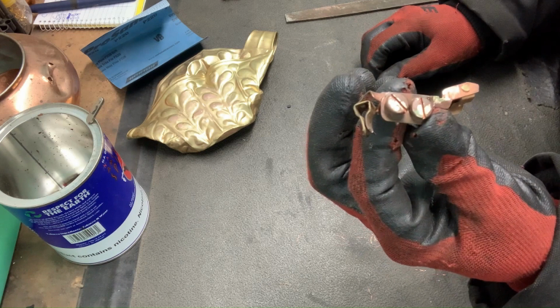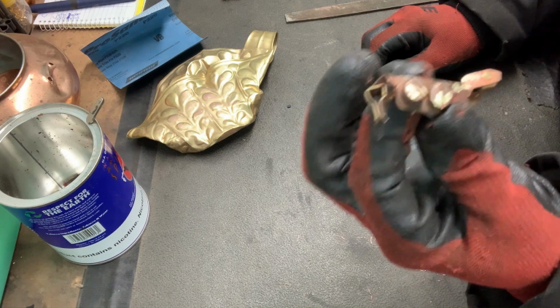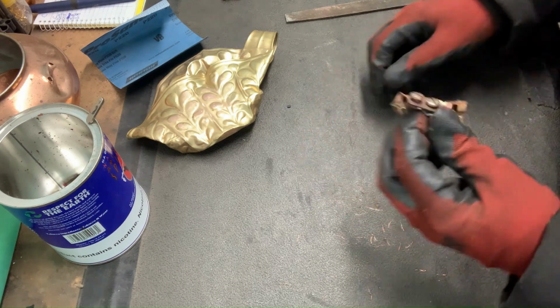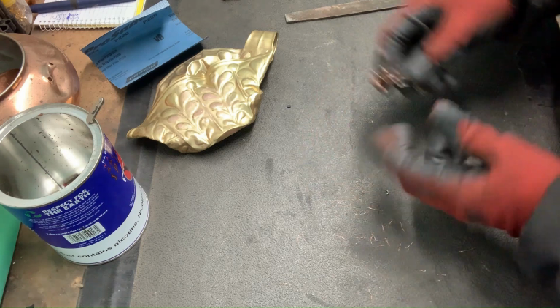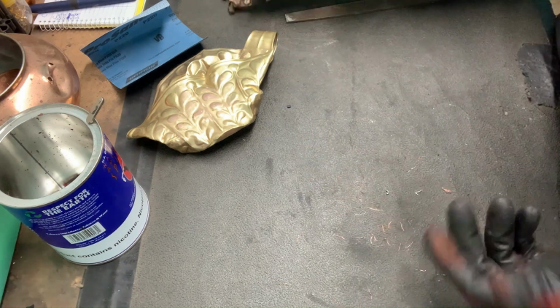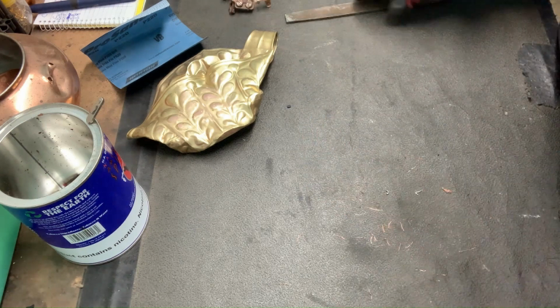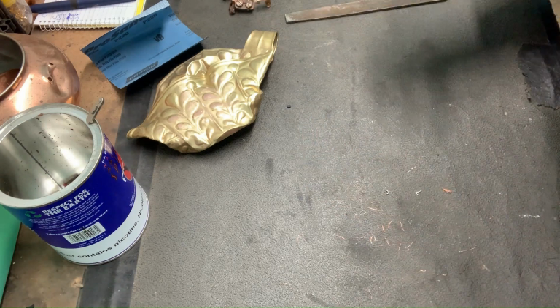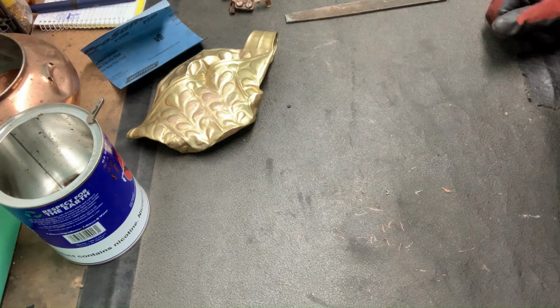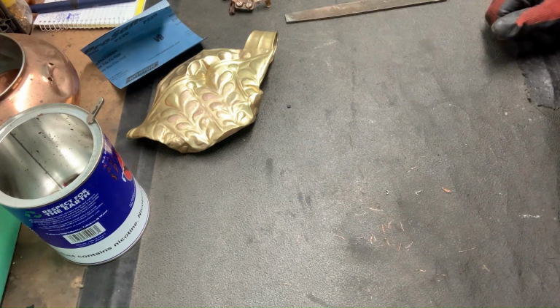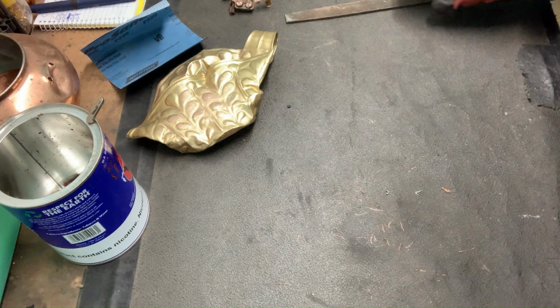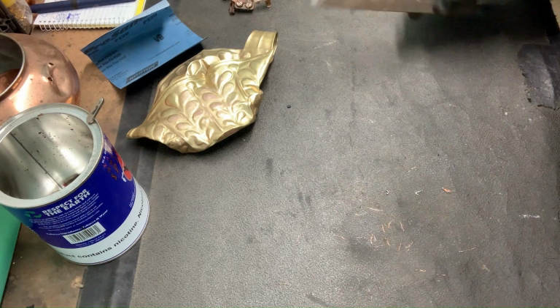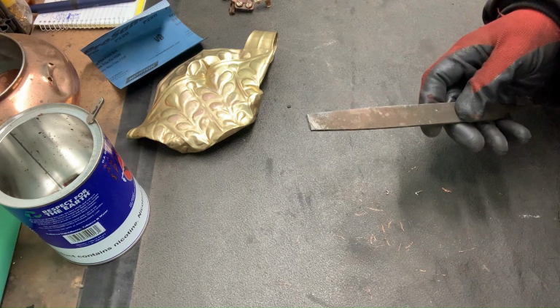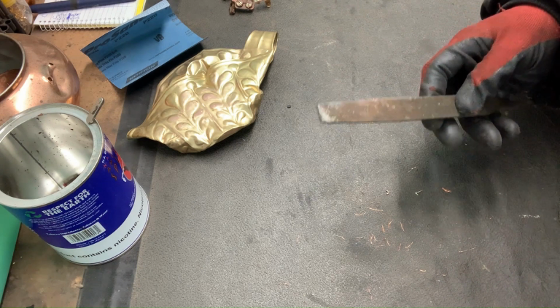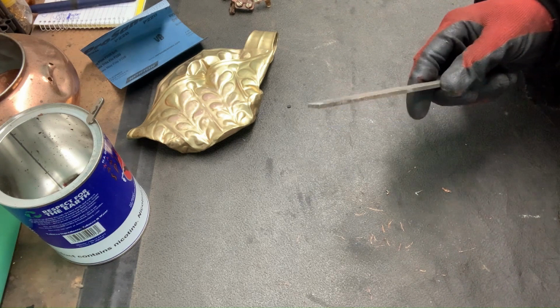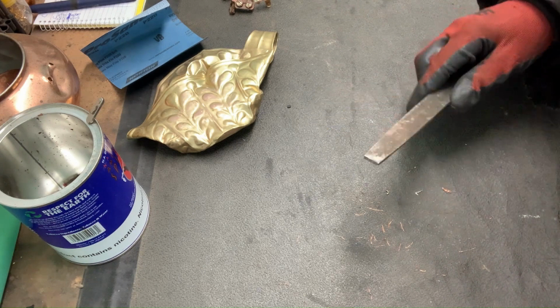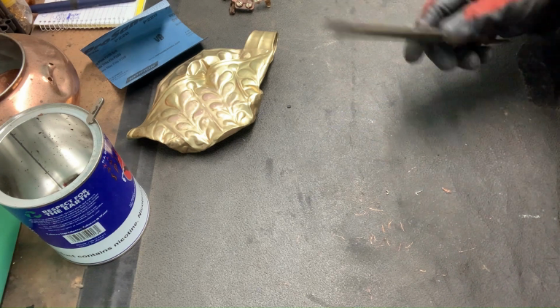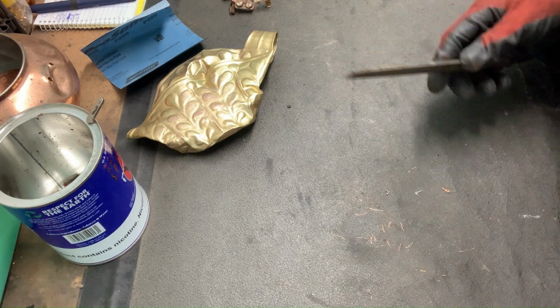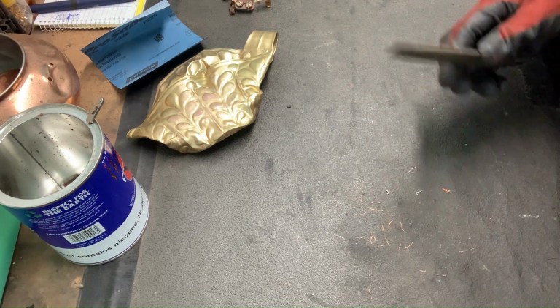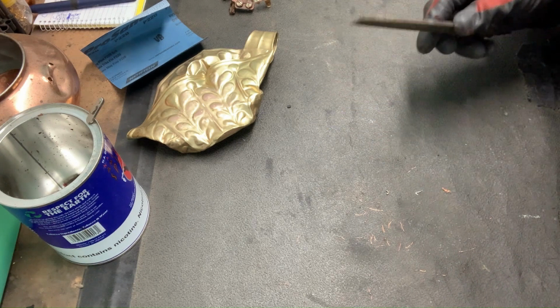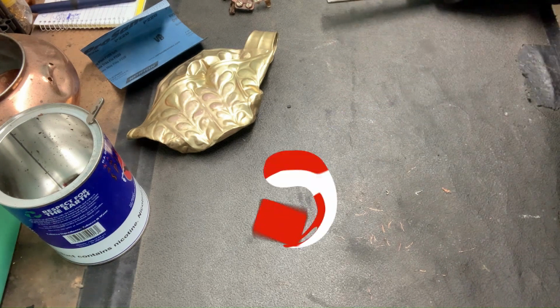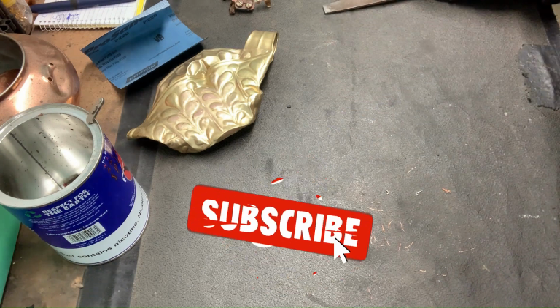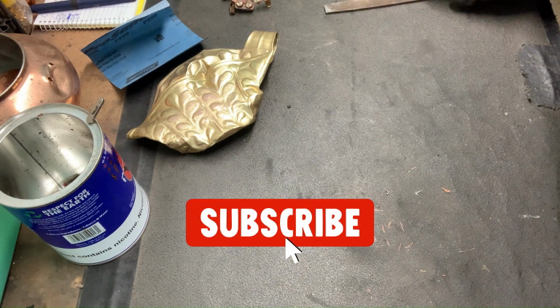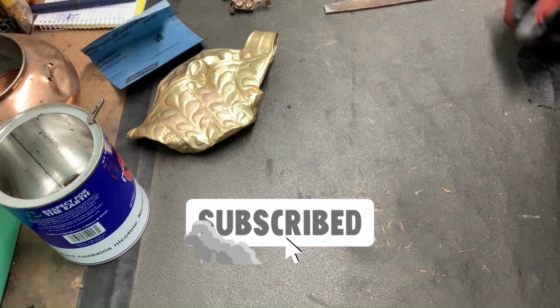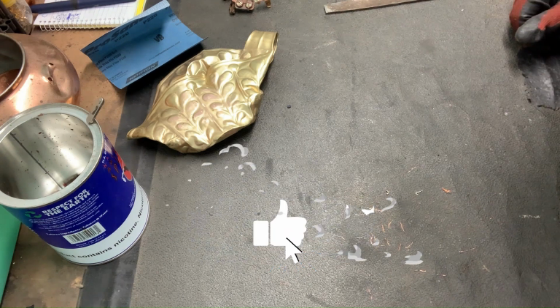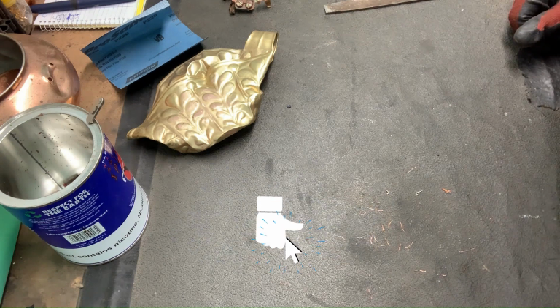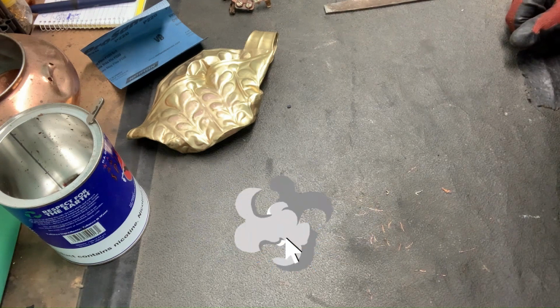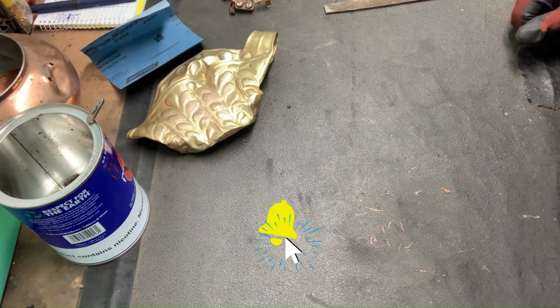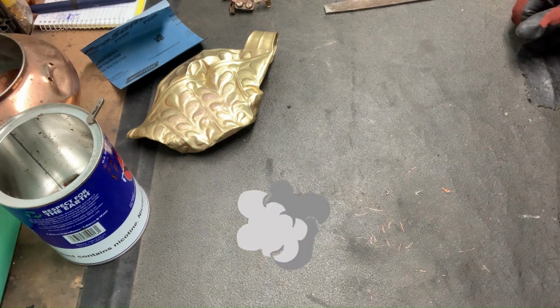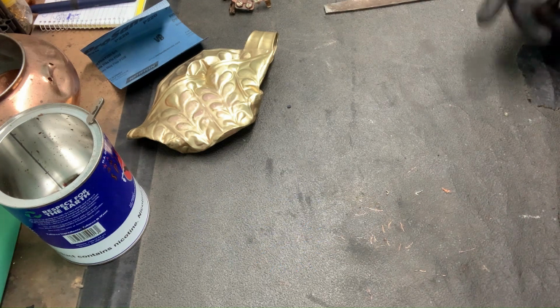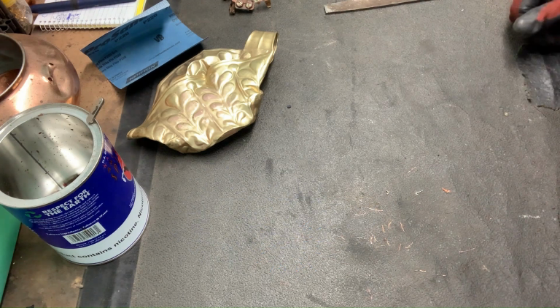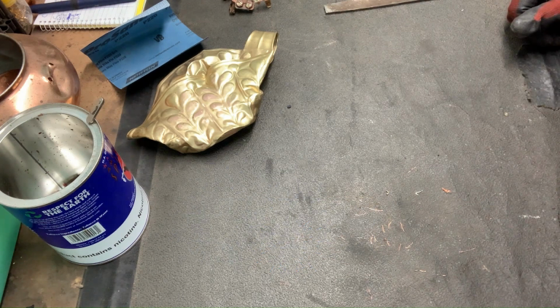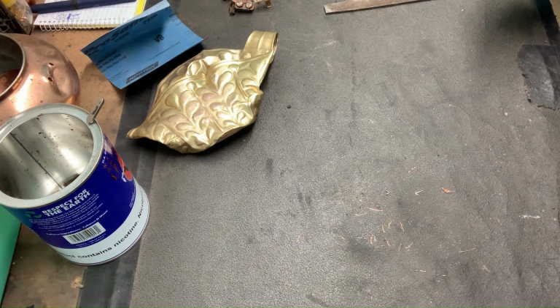That's why it's important to check stuff with a file, so you know how to sort it properly. Because trust me, the scrapyard will catch it.